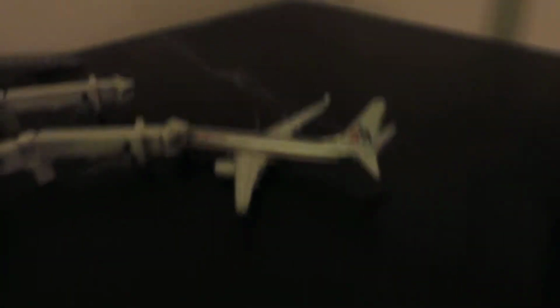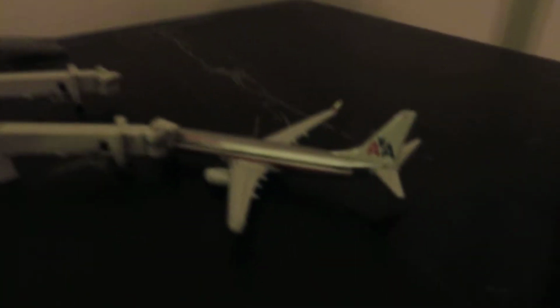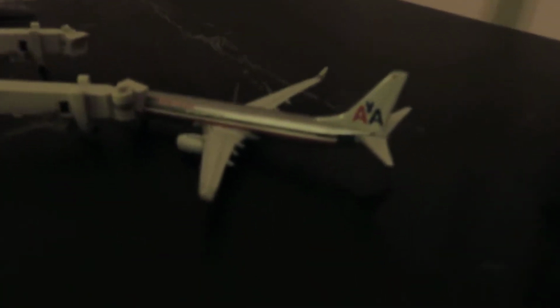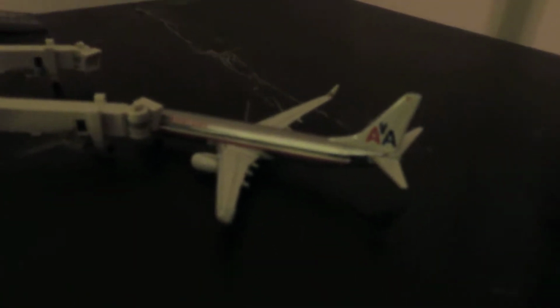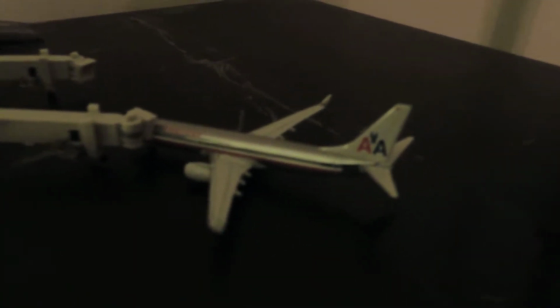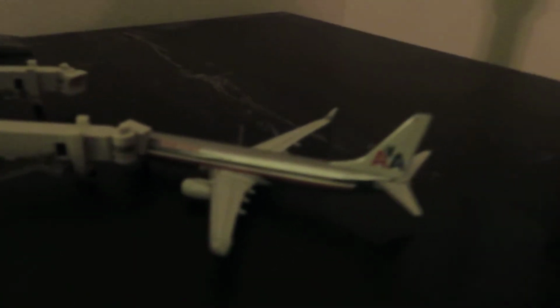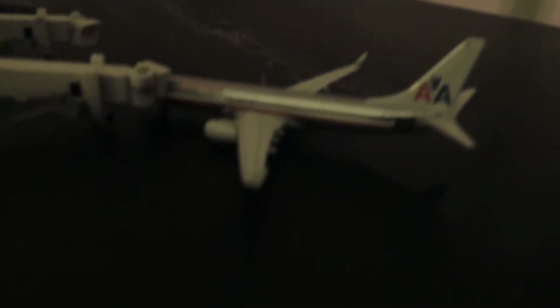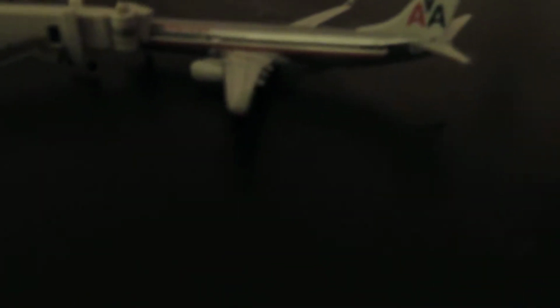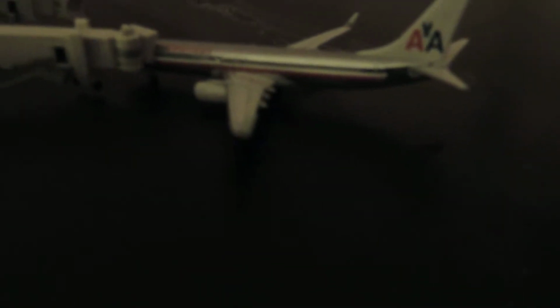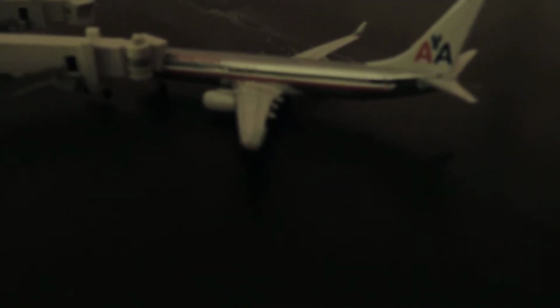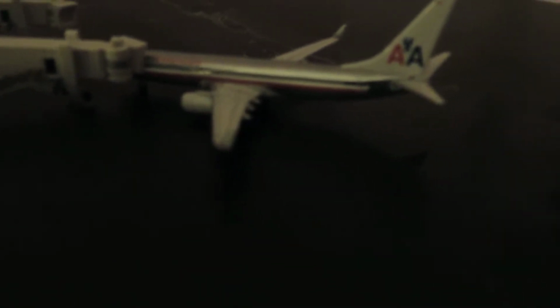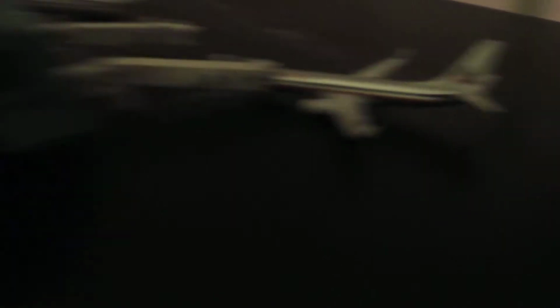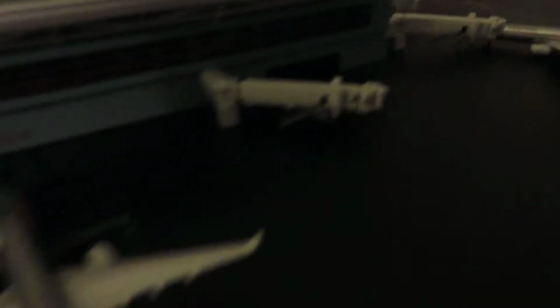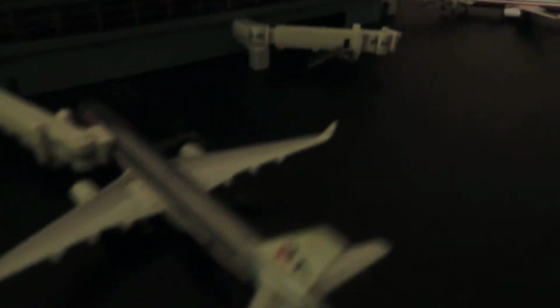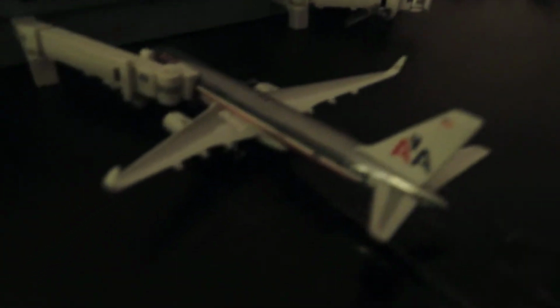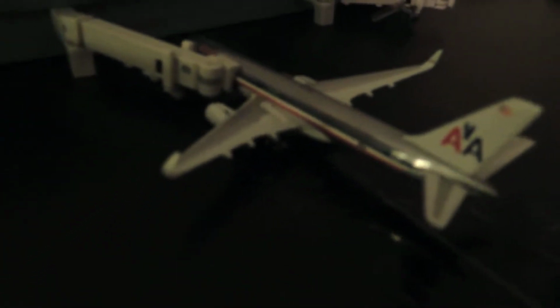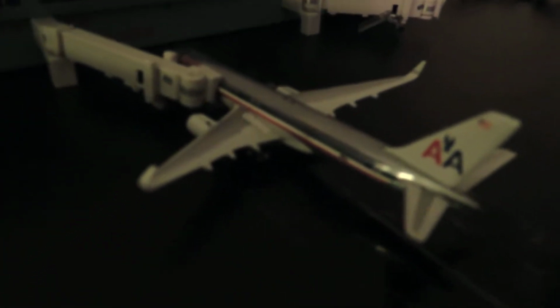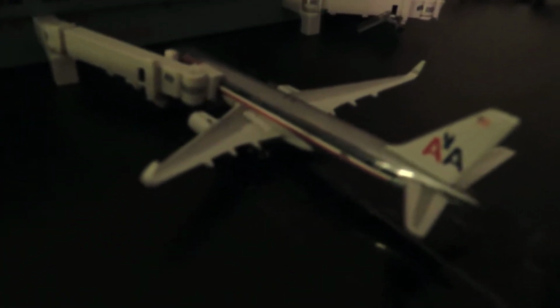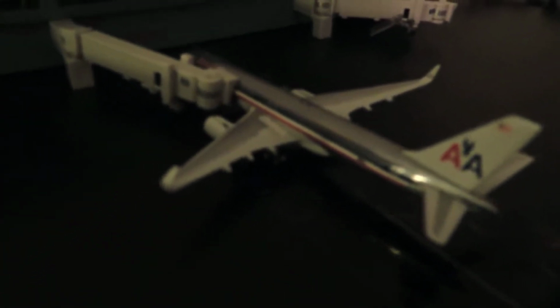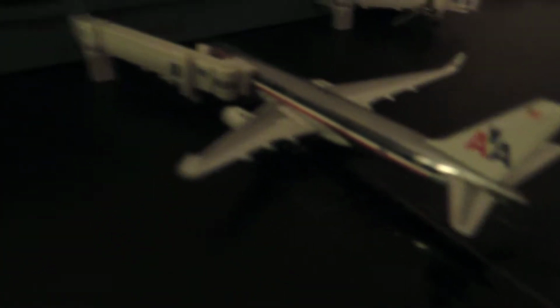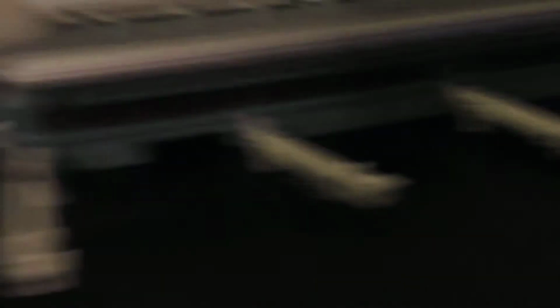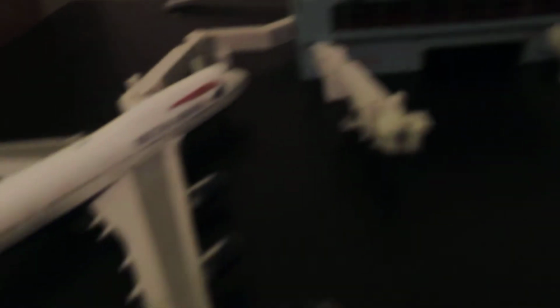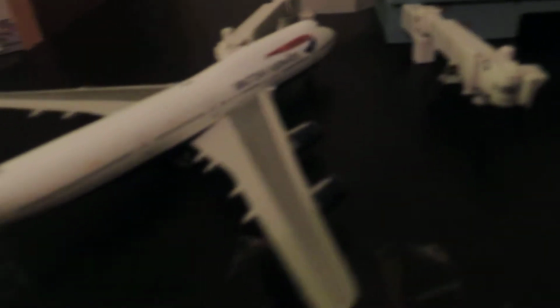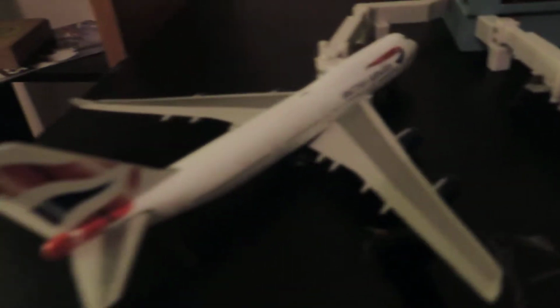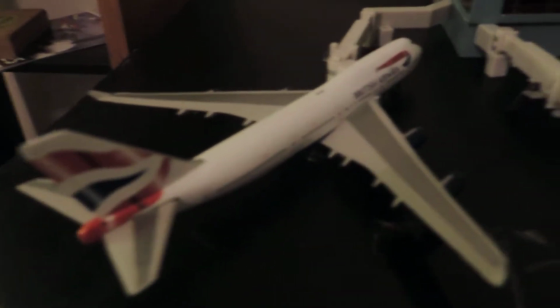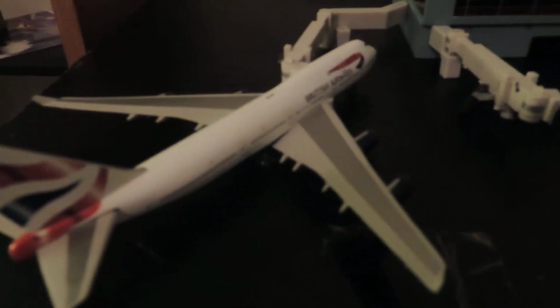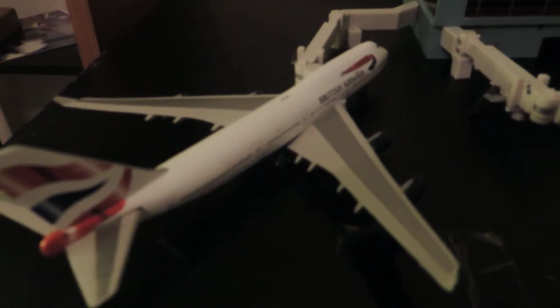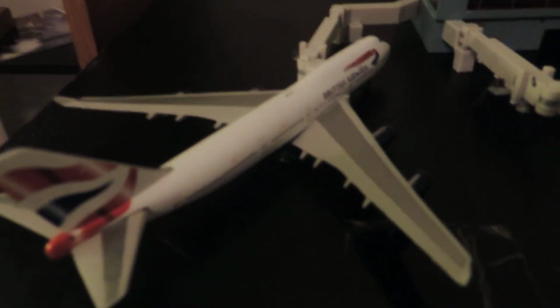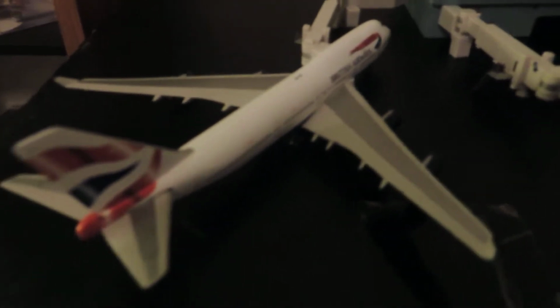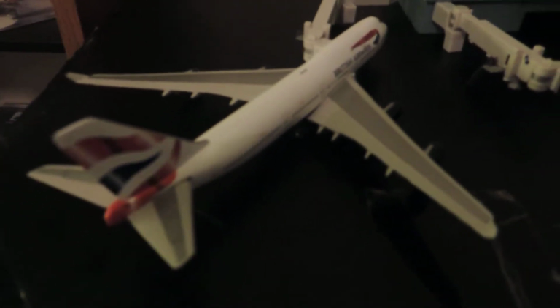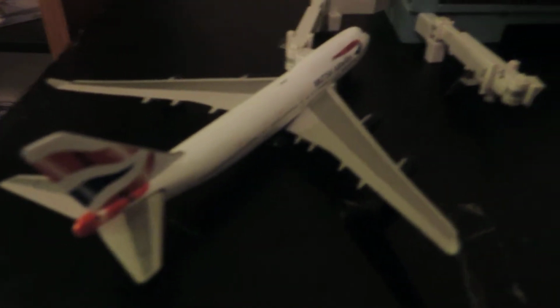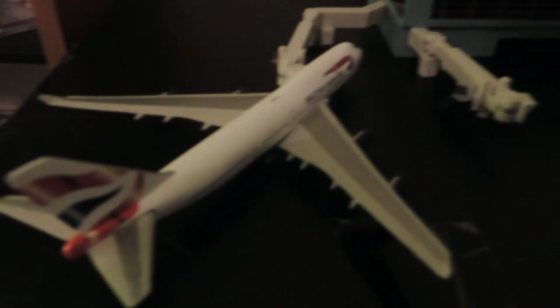There's the American 737-800, American Airlines 757-200, and British Air 747-400.